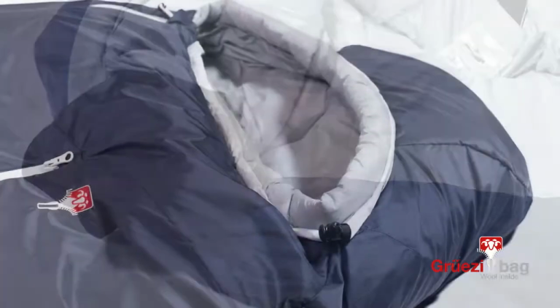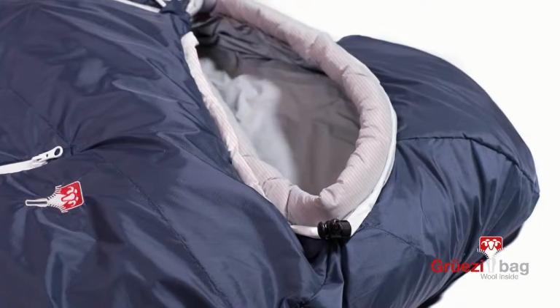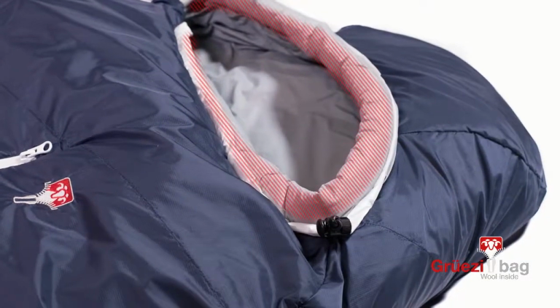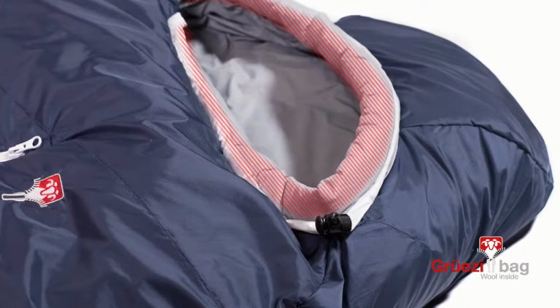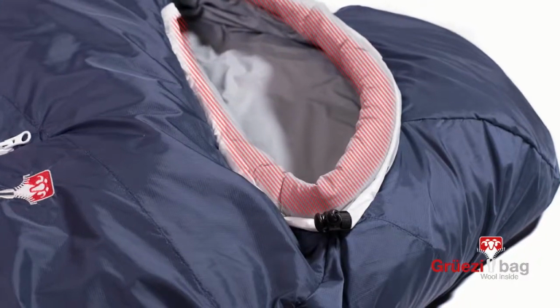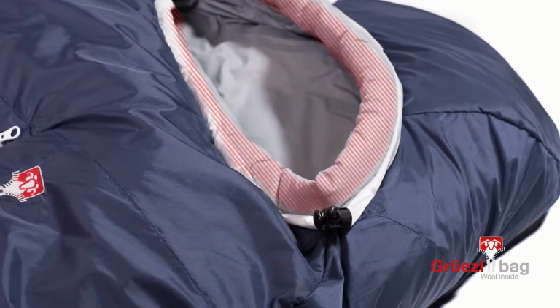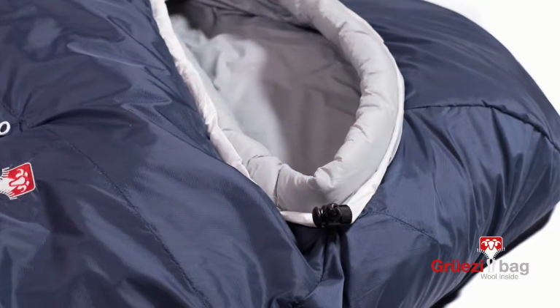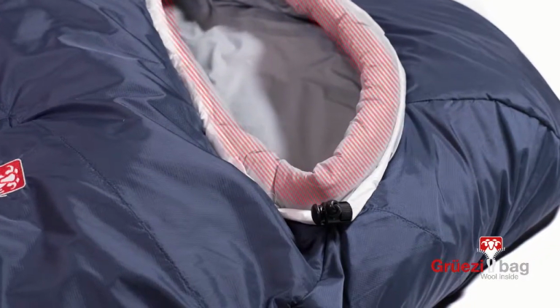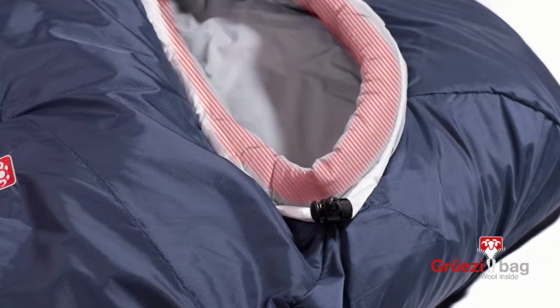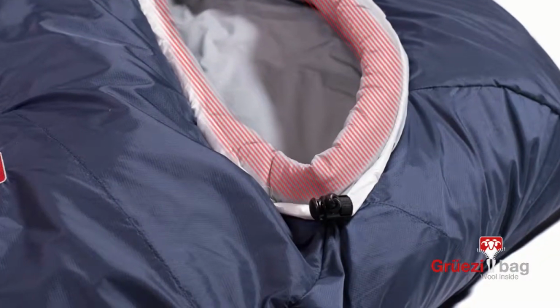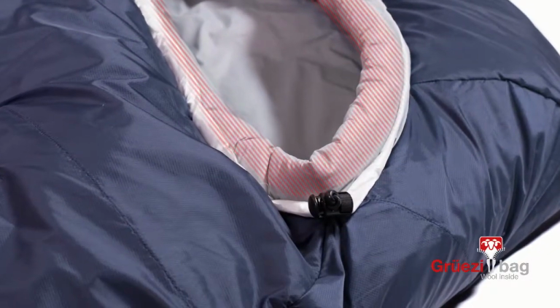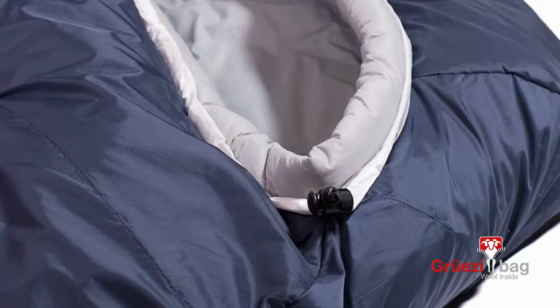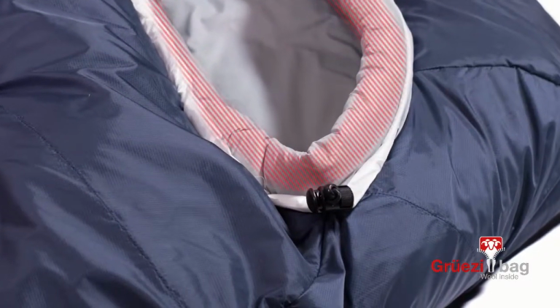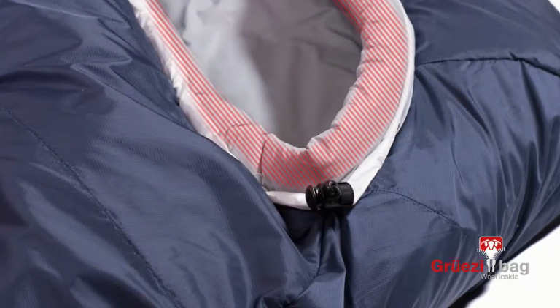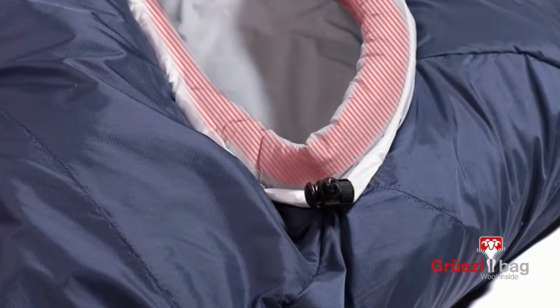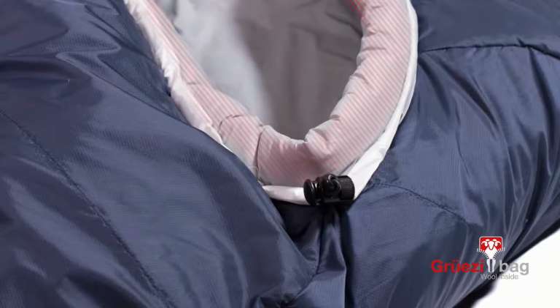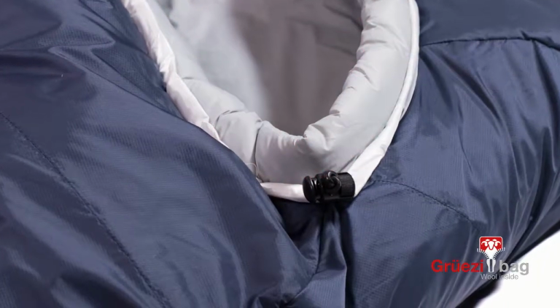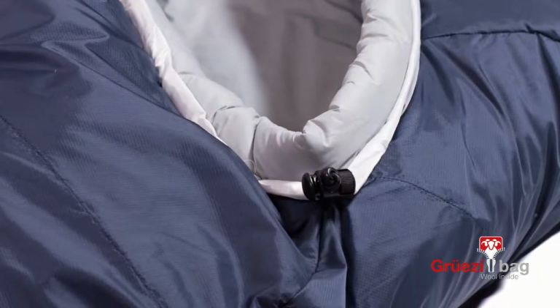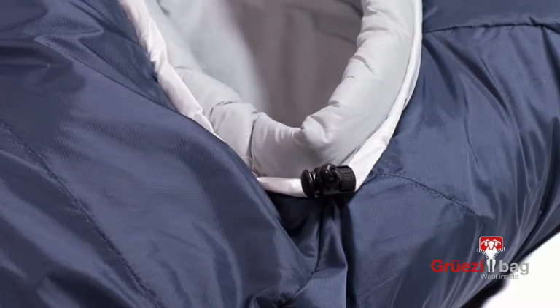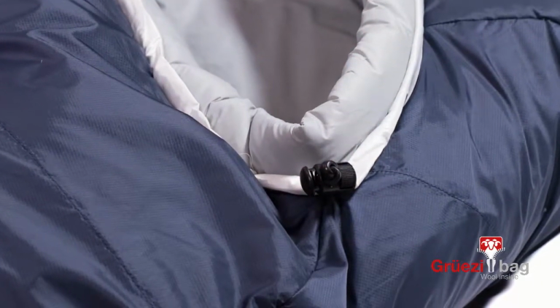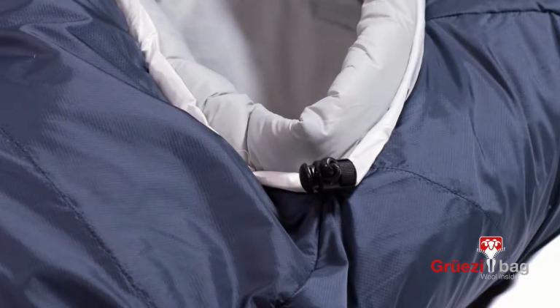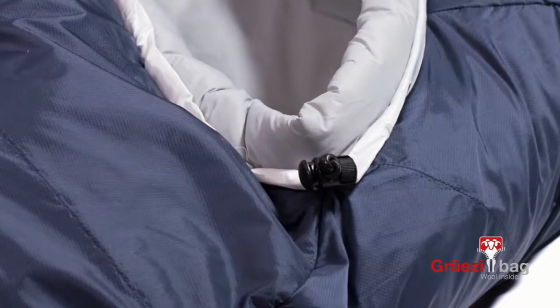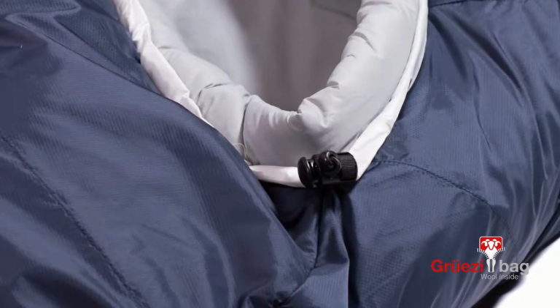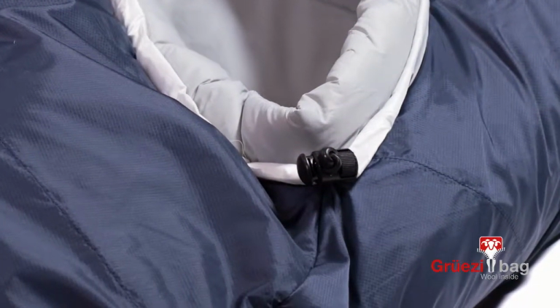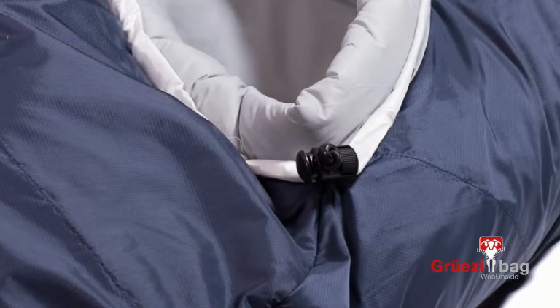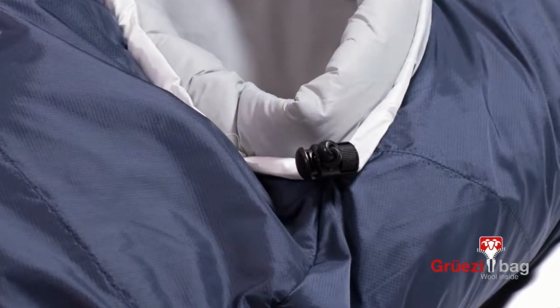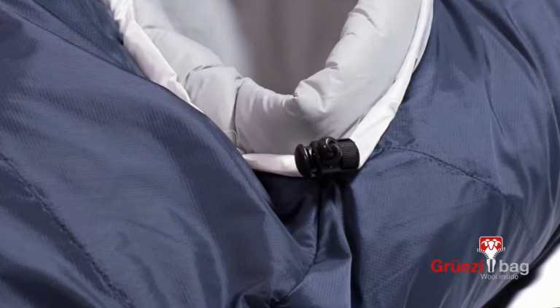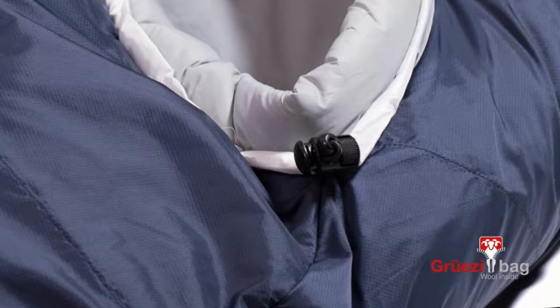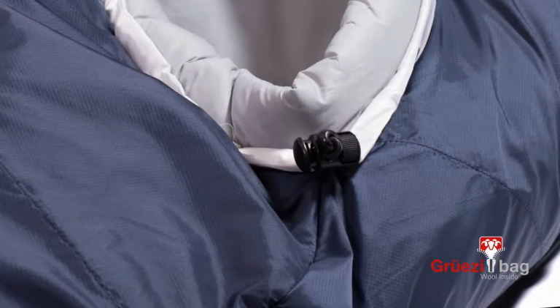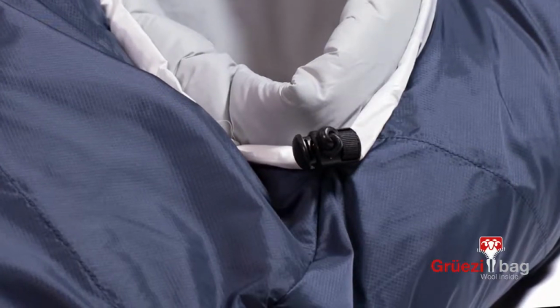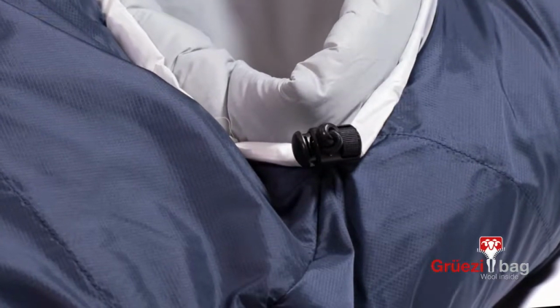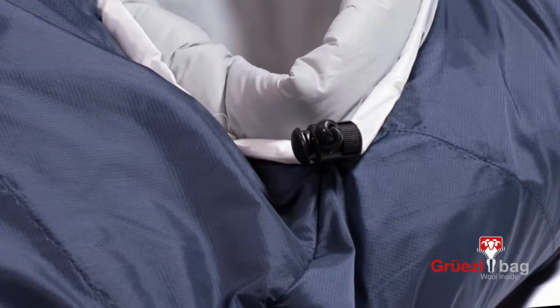A warming collar can easily be closed to keep the warmth inside the sleeping bag. The elastic one-hand drawstrings make it easier to adjust the hood without feeling cramped.